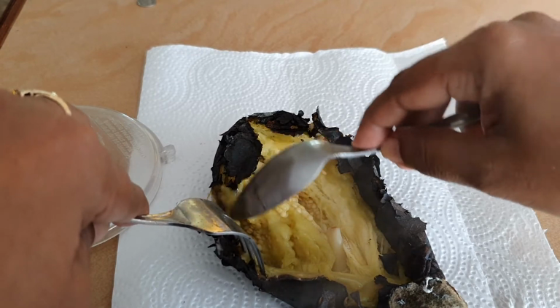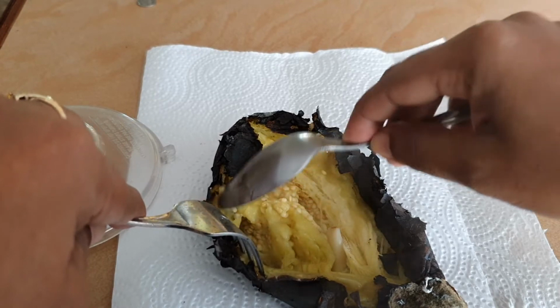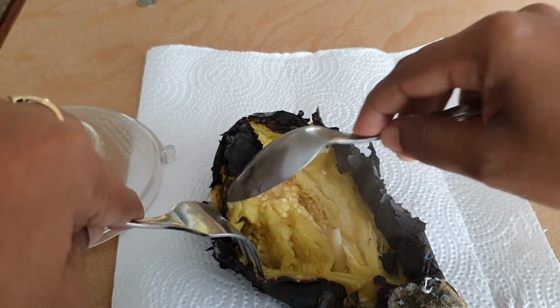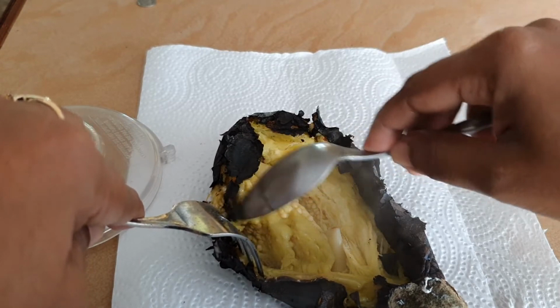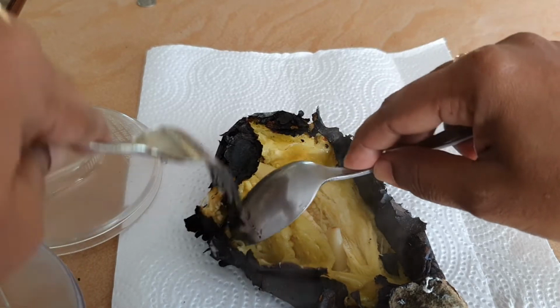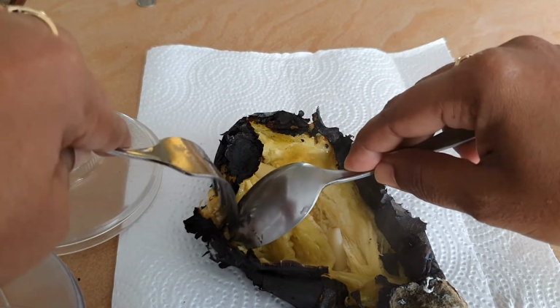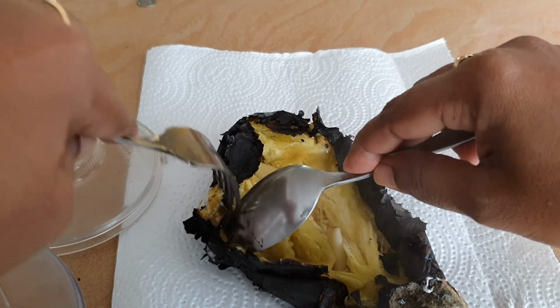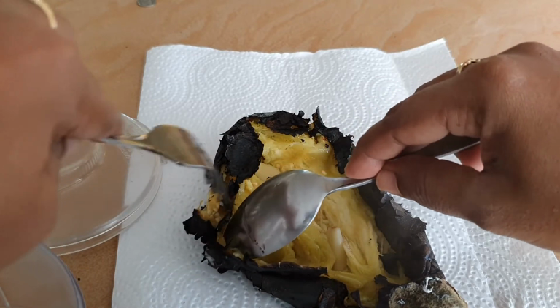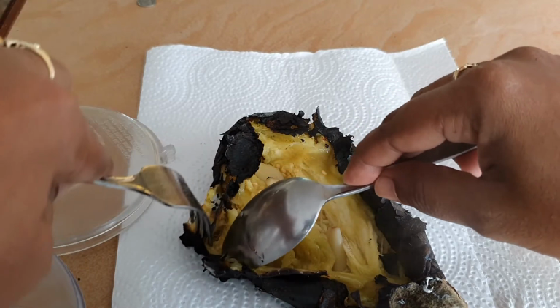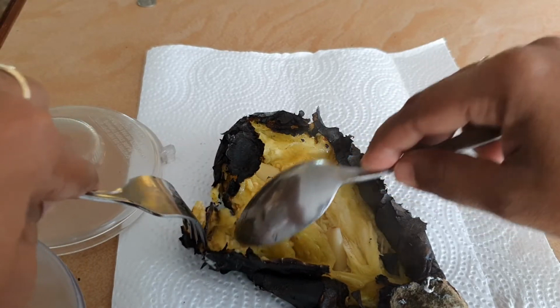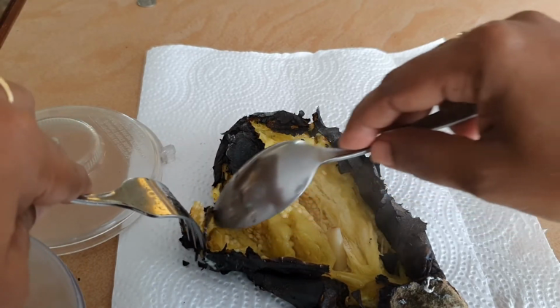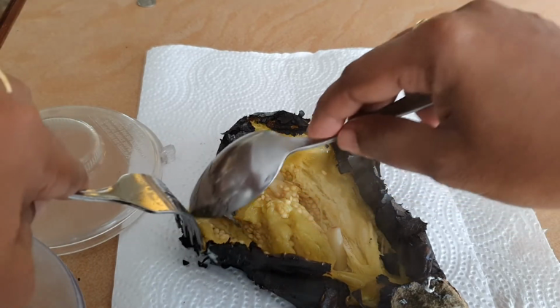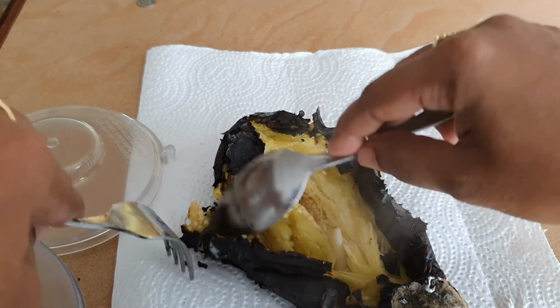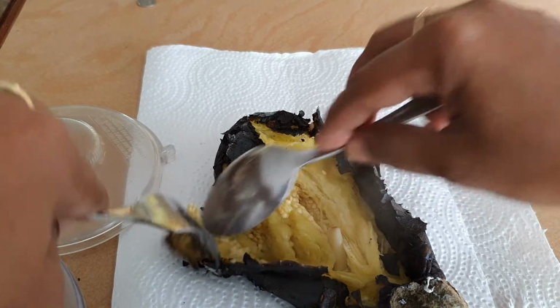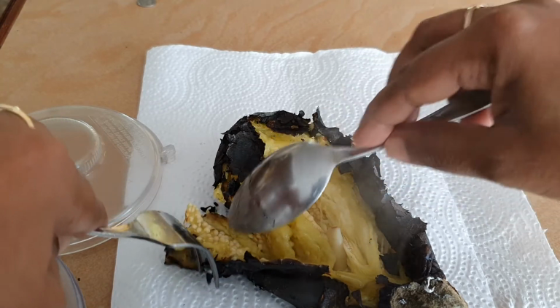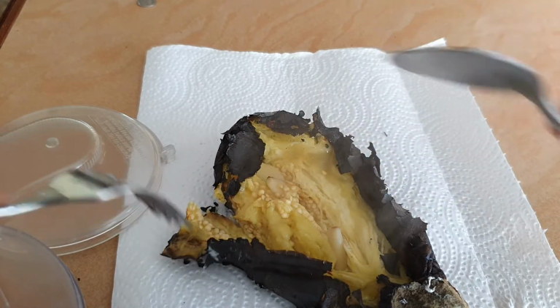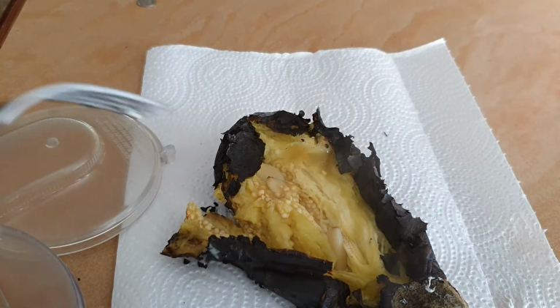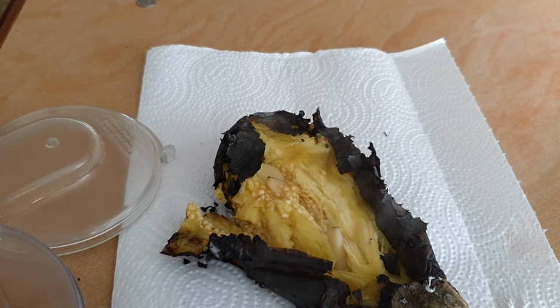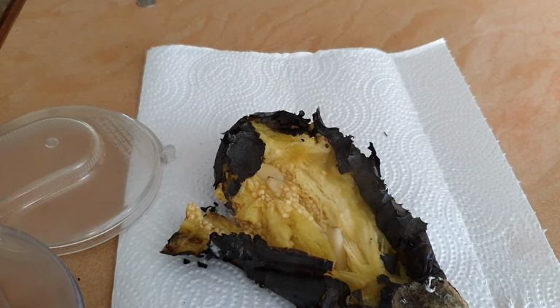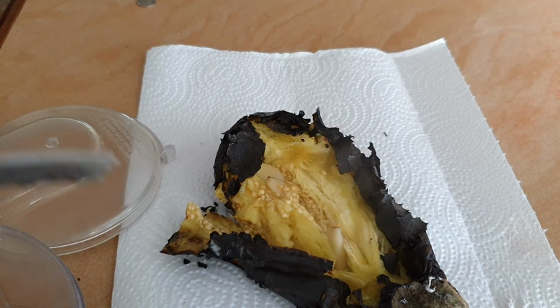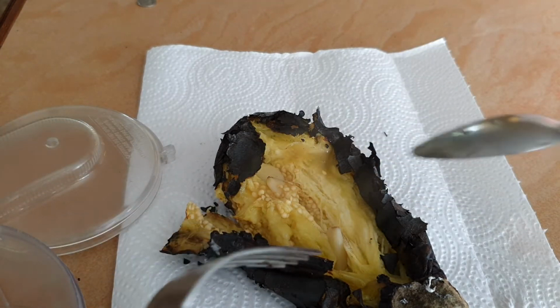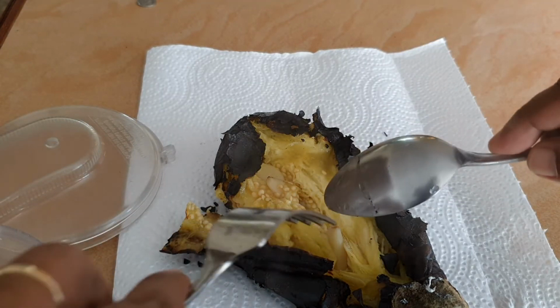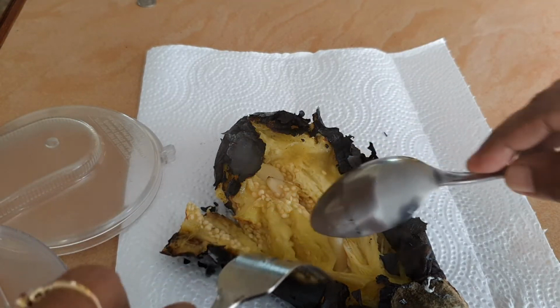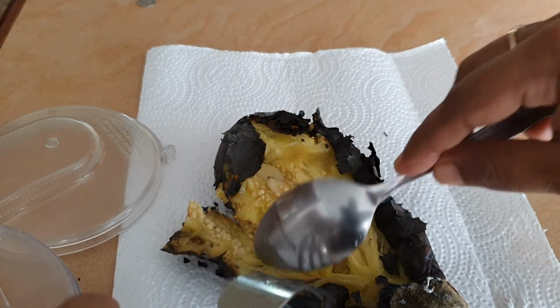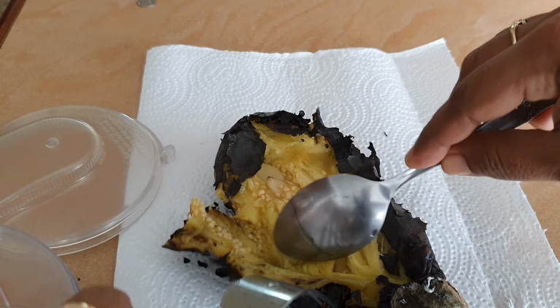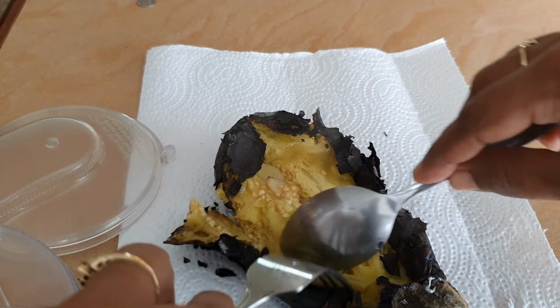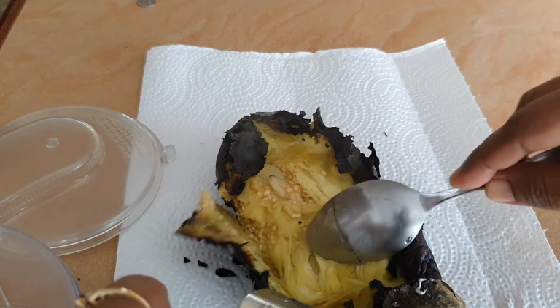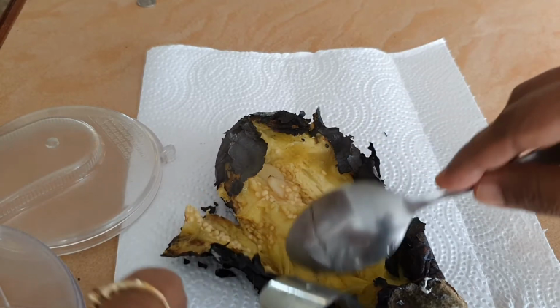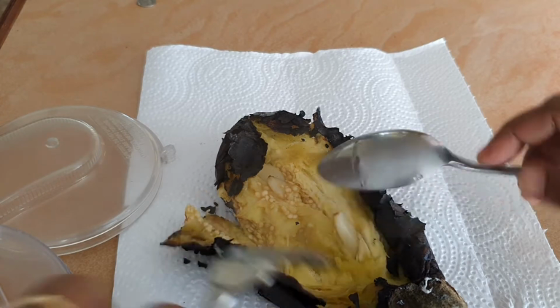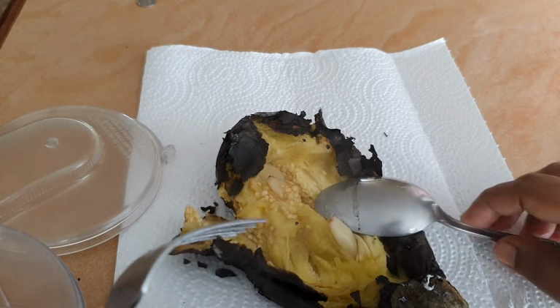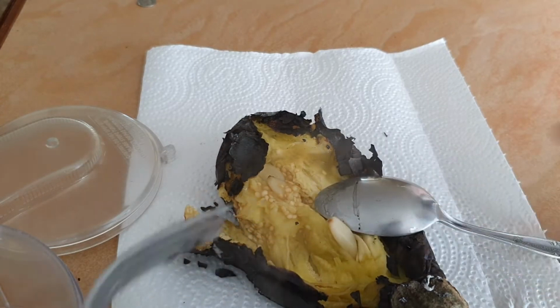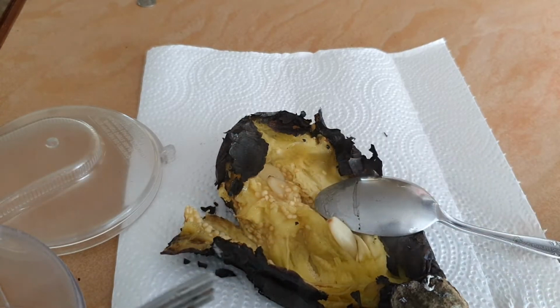I'm using a spoon and a fork to gently remove the charred skin and scoop out the cooked pulp of the melangean or eggplant.